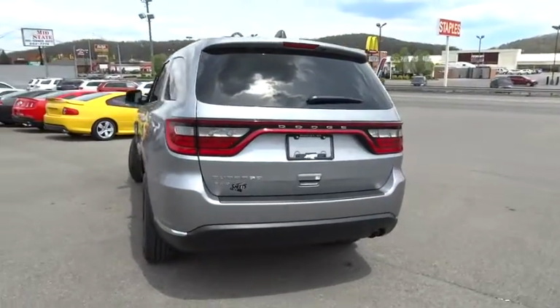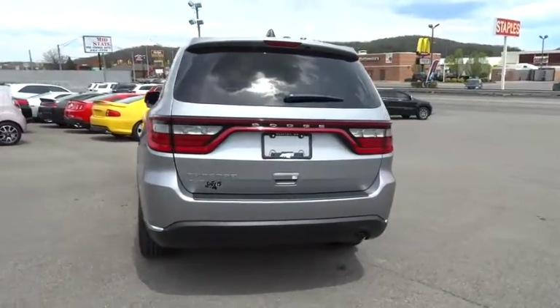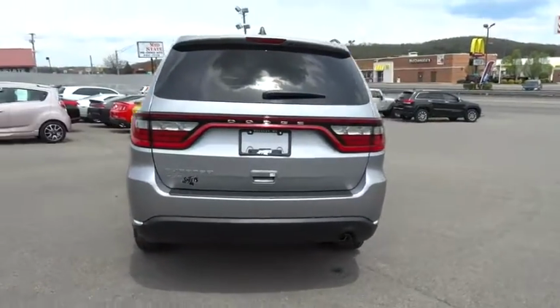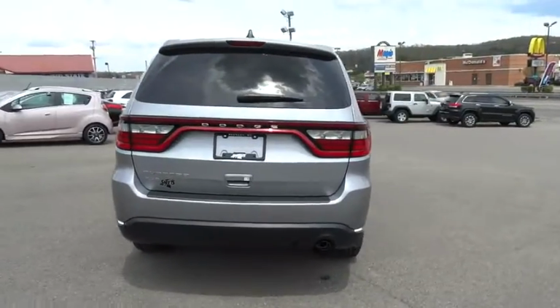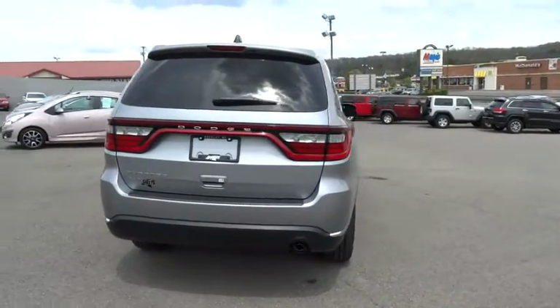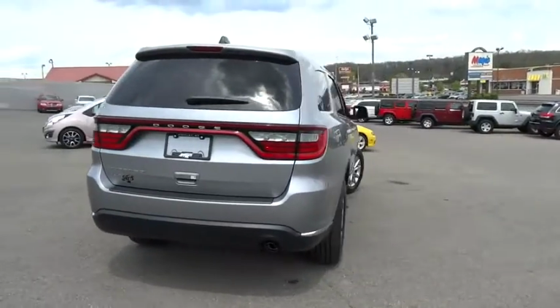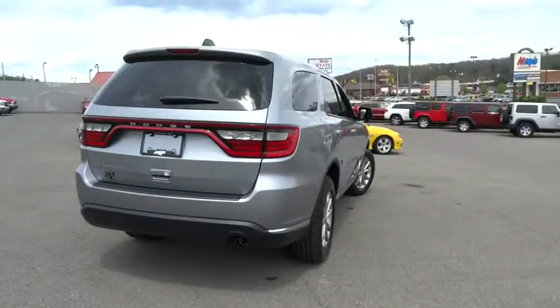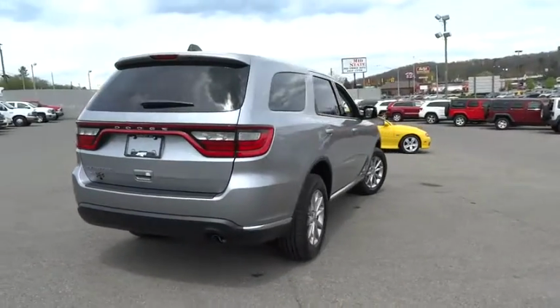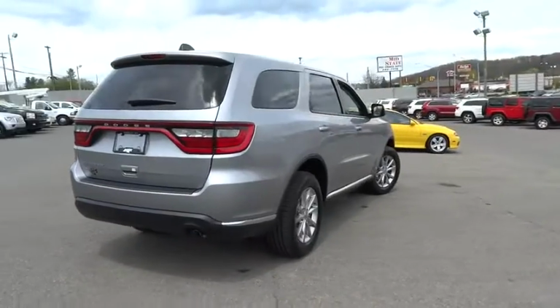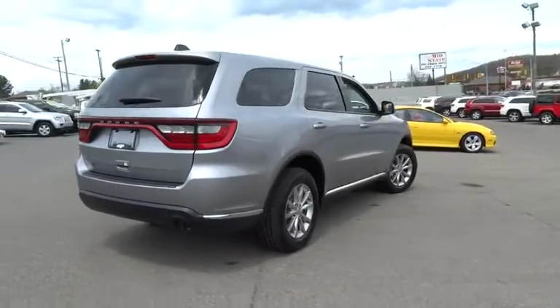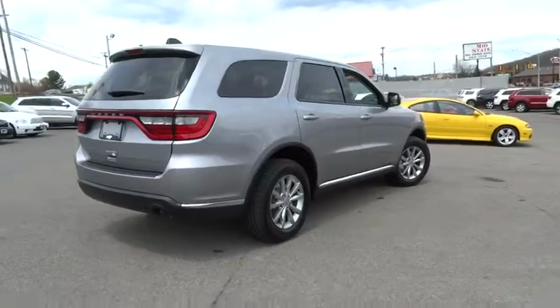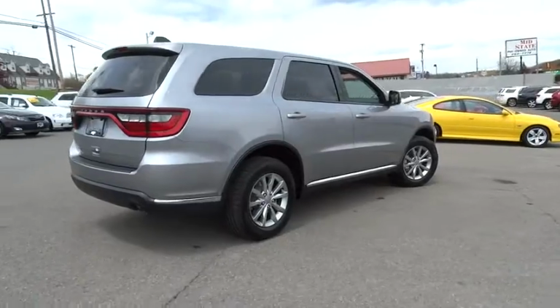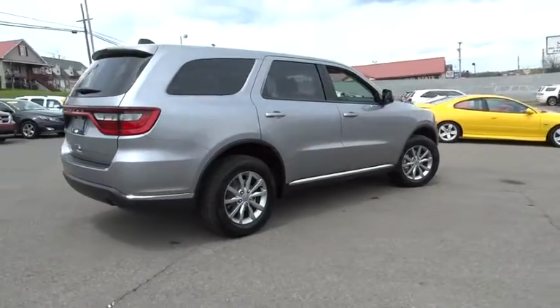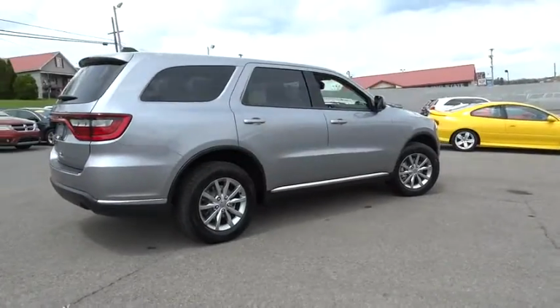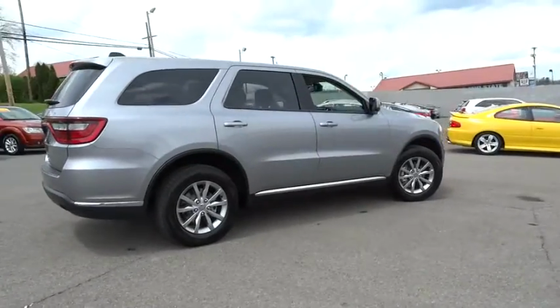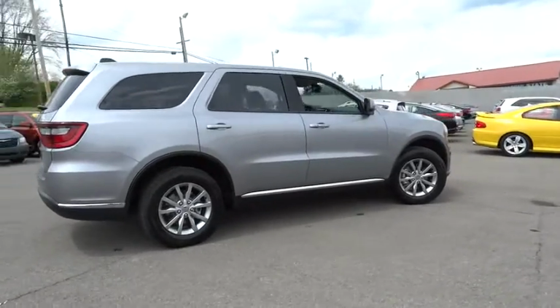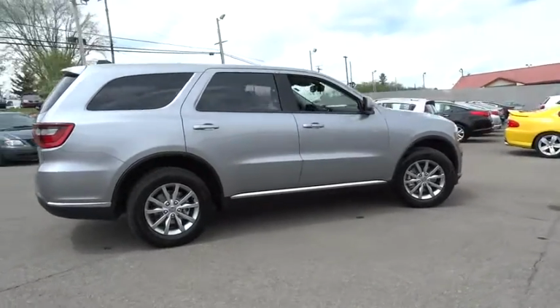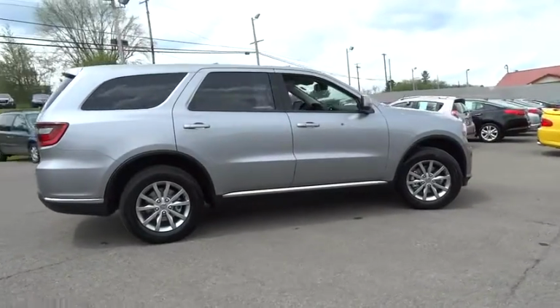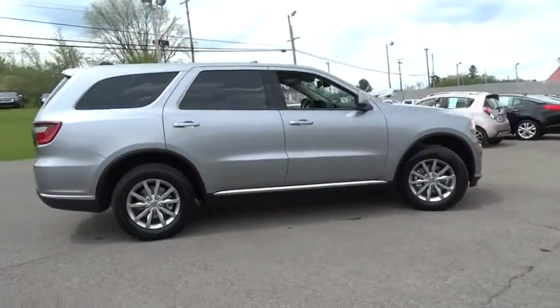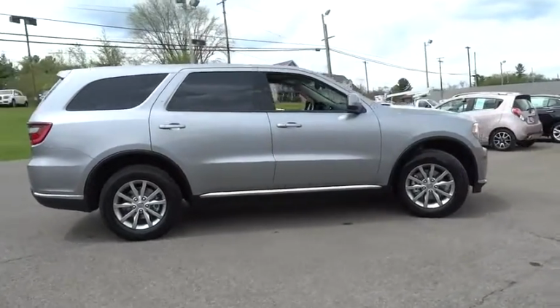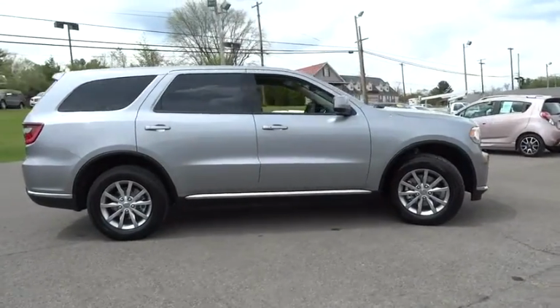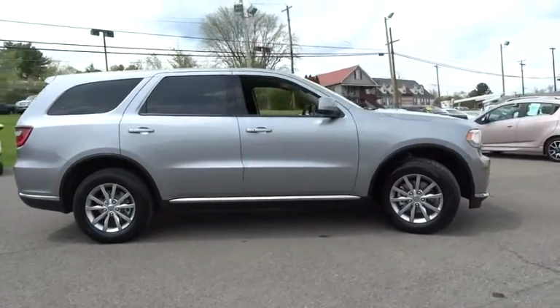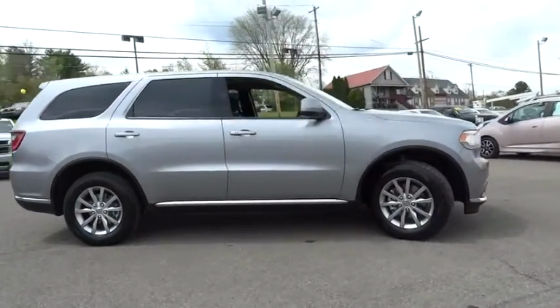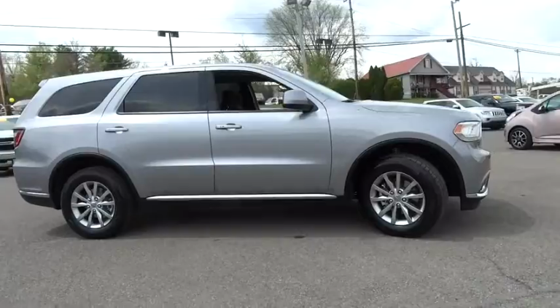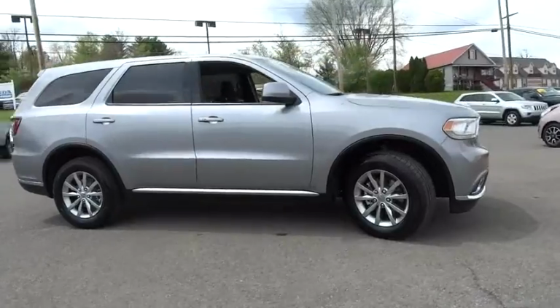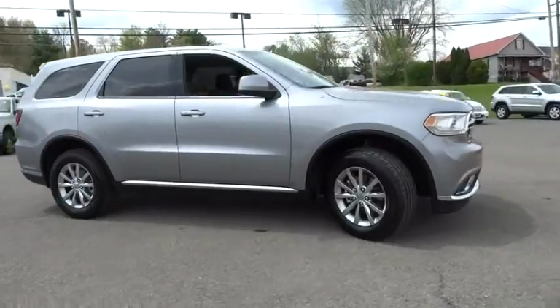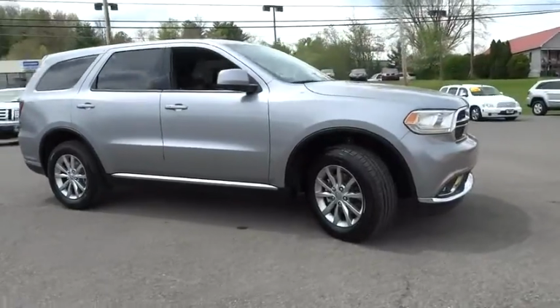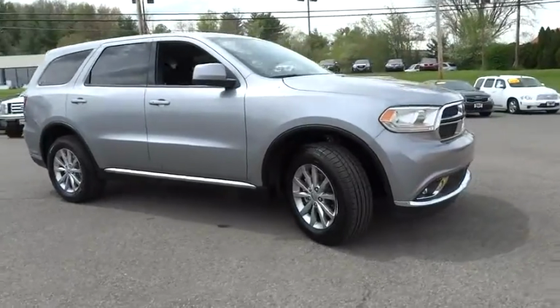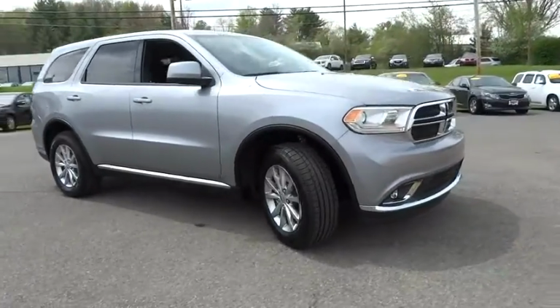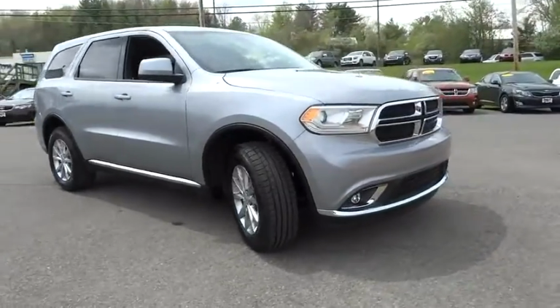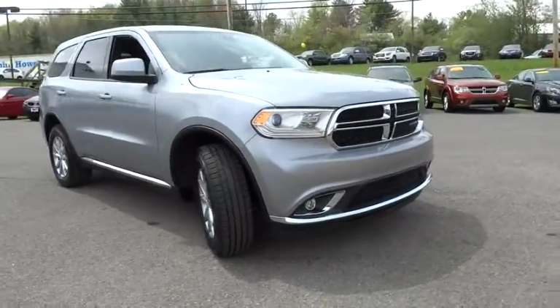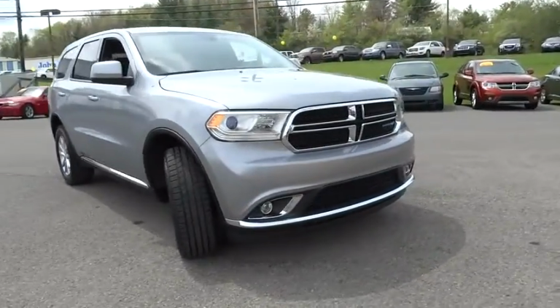Underneath are sturdy body-on-frame mechanicals and the option for a powerful V8 engine. This vehicle offers reliability and good looks at a great price, so come in and take a test drive today.